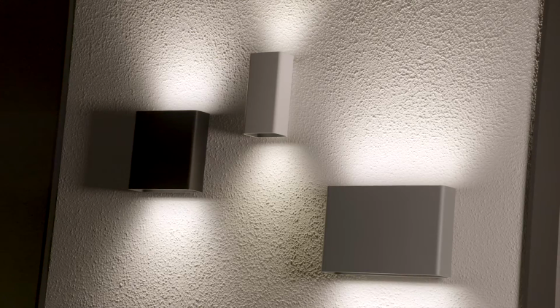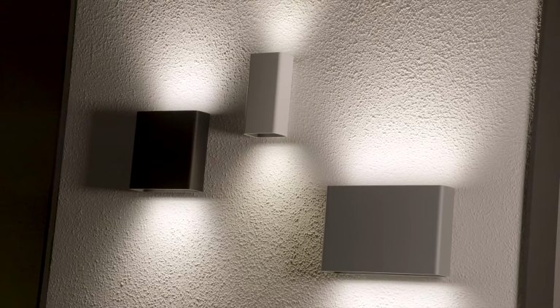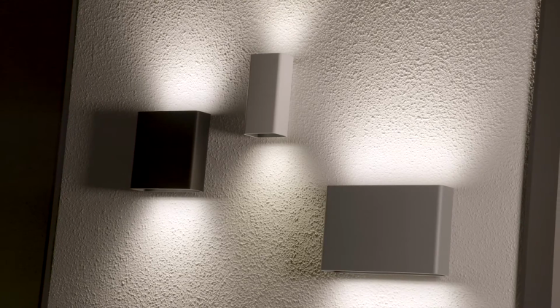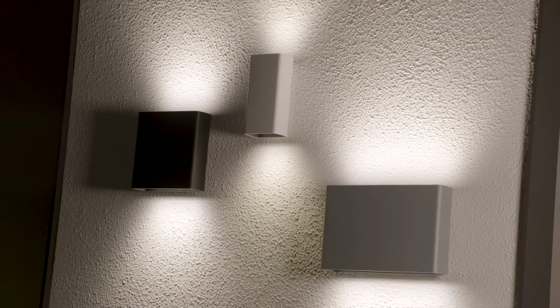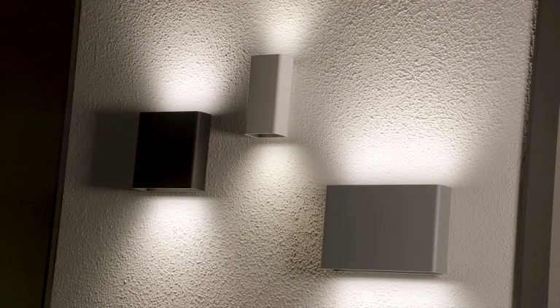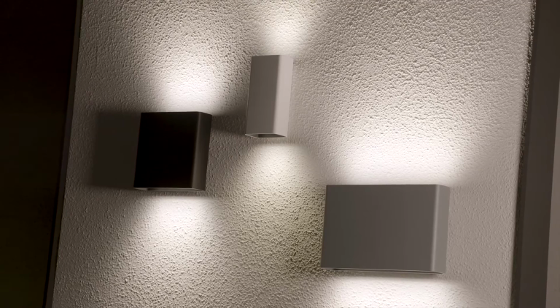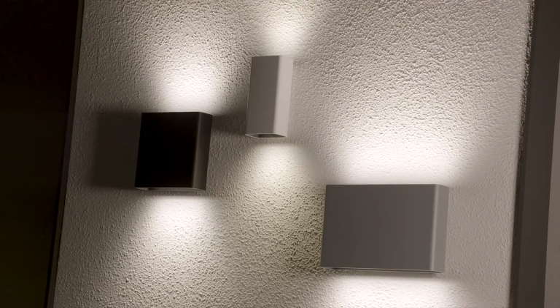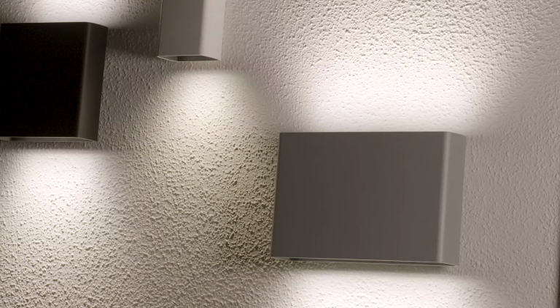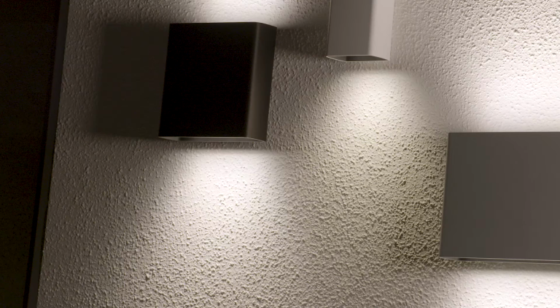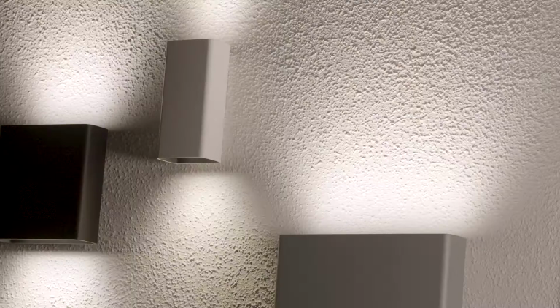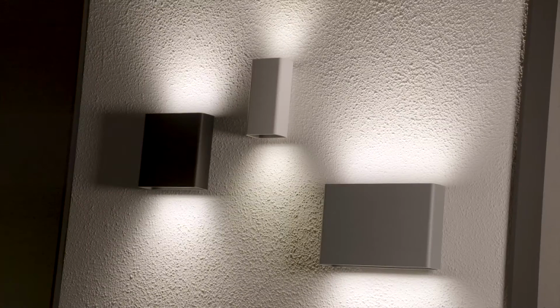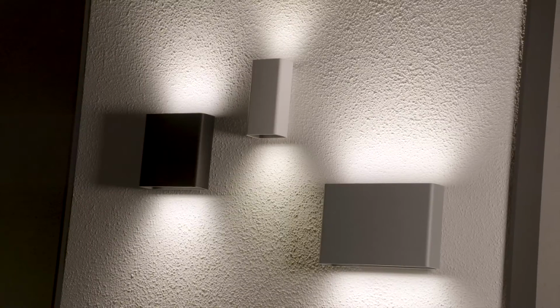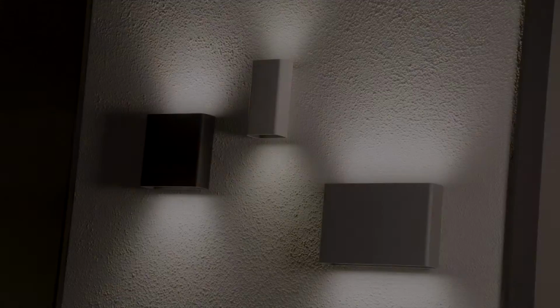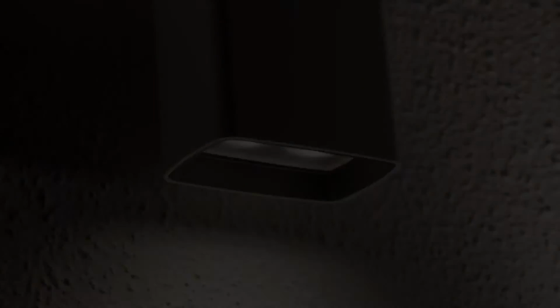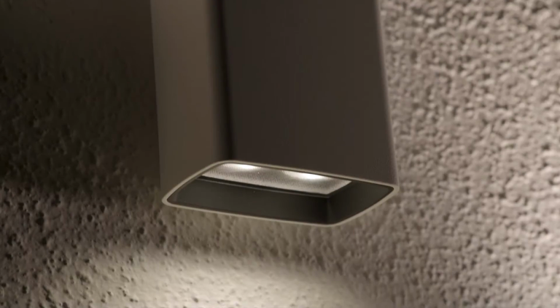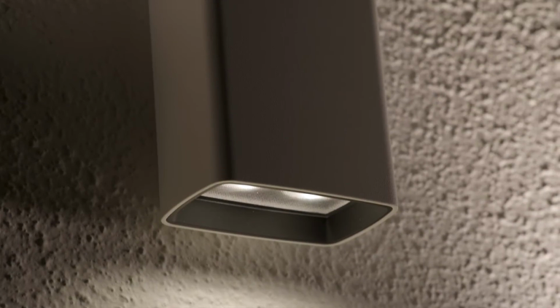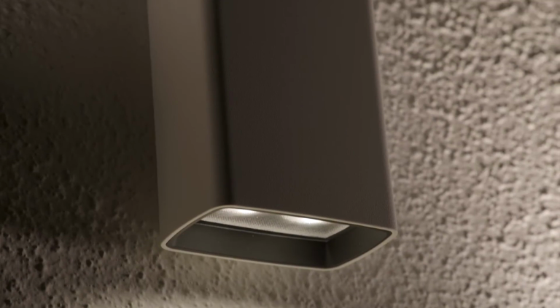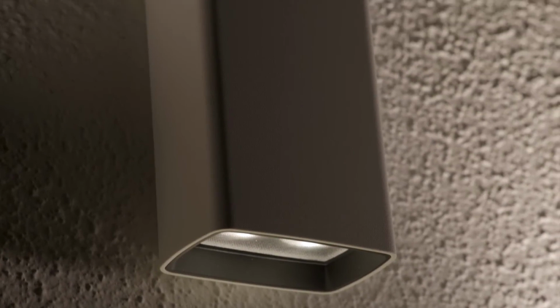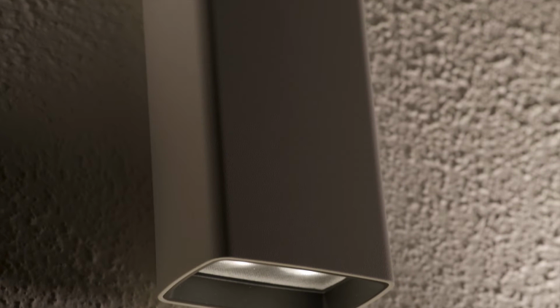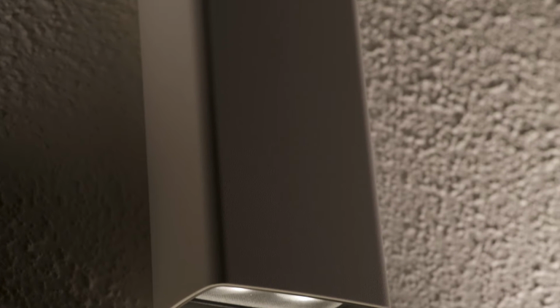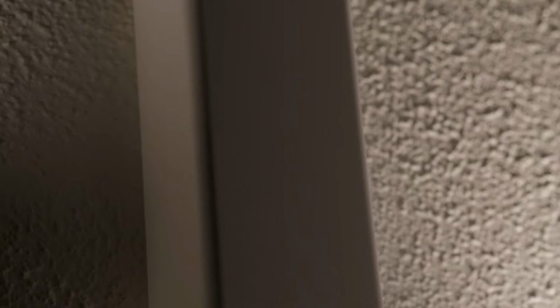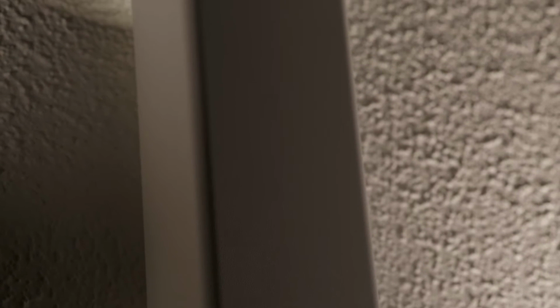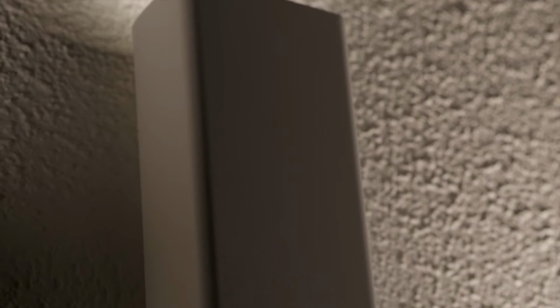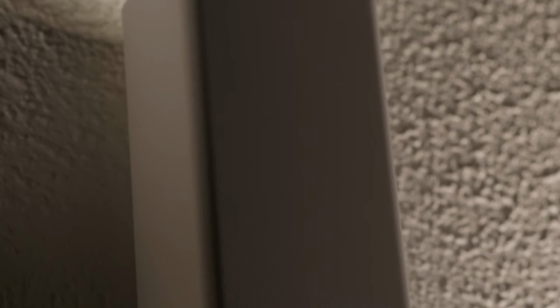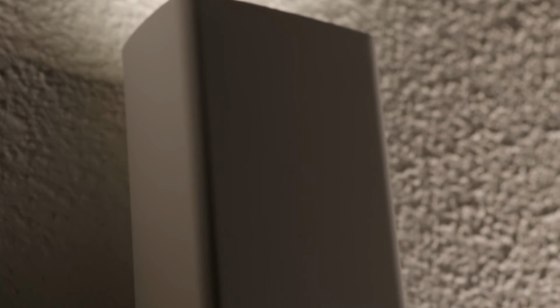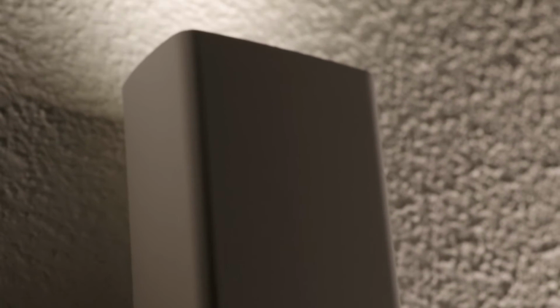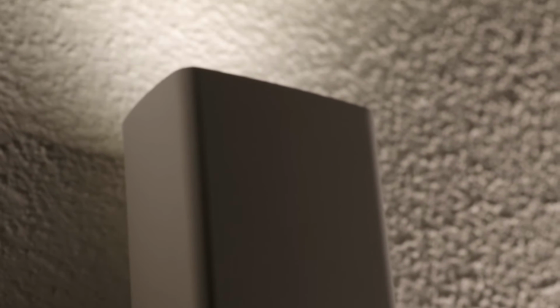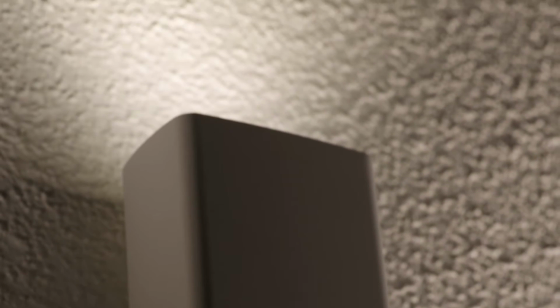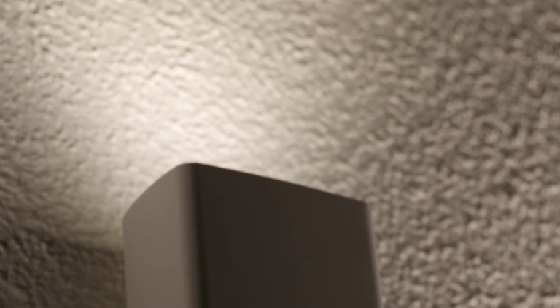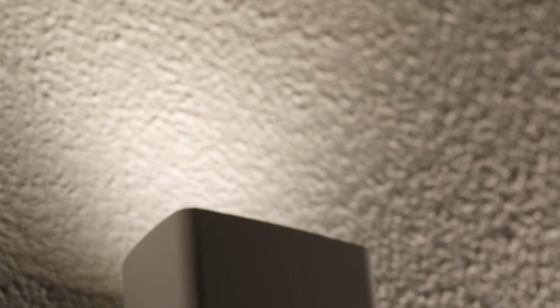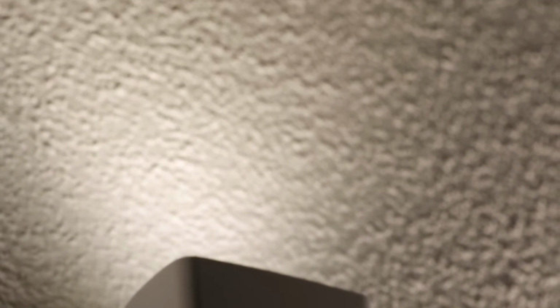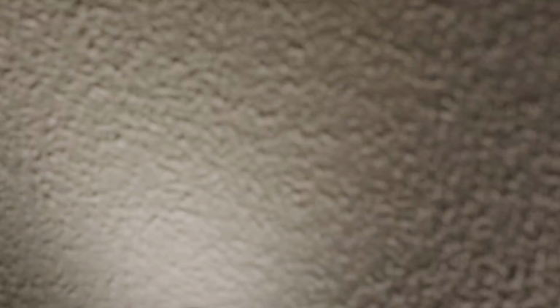Climber is available in three dimensions with mono or double emission of light. Both the spot and flood lighting beam house controlled optics that can meet specific lighting needs and highlight architectural features.